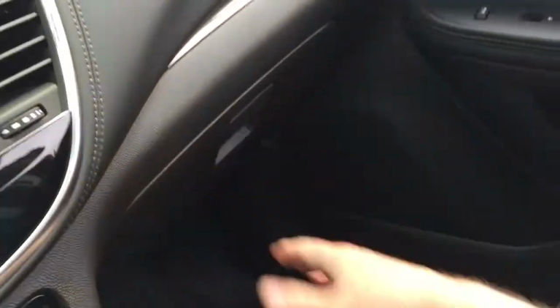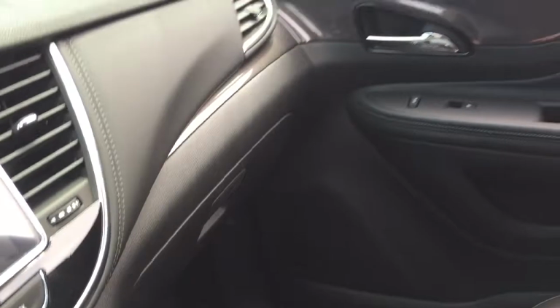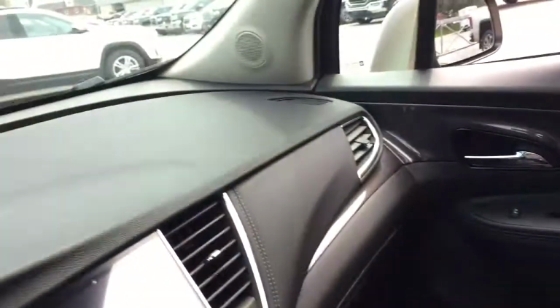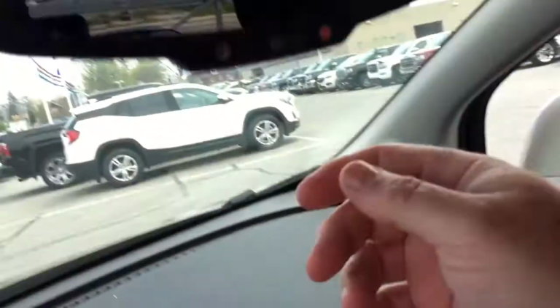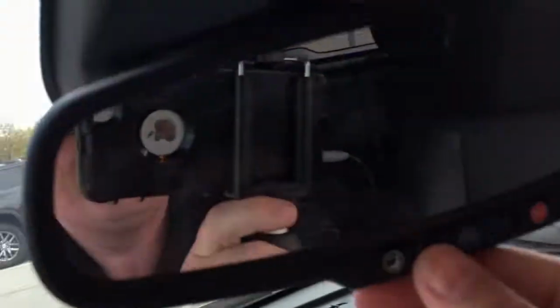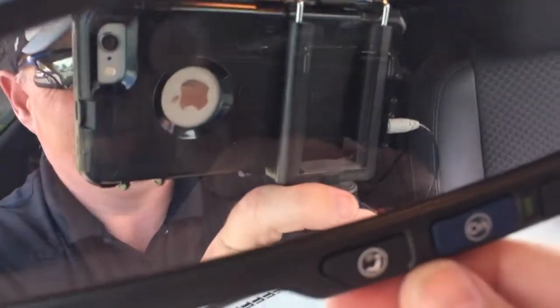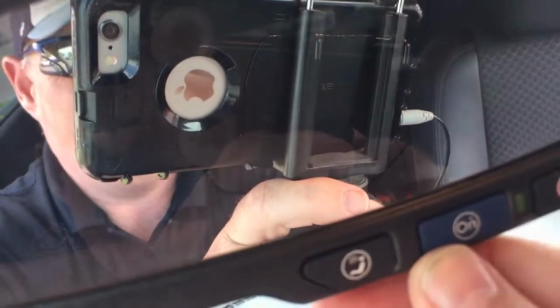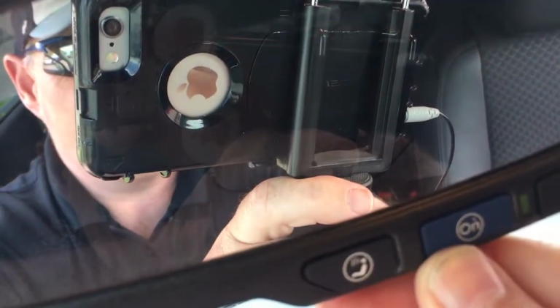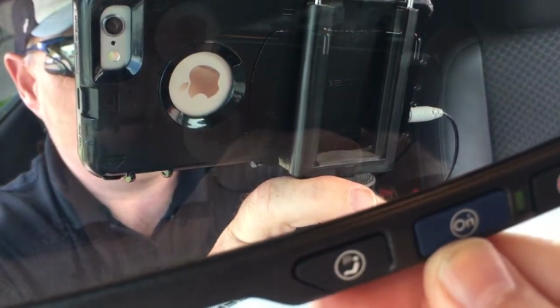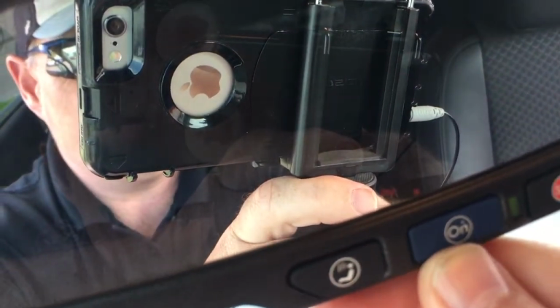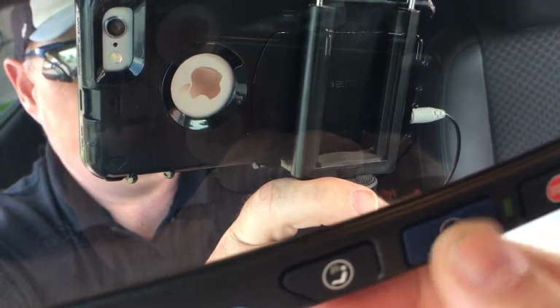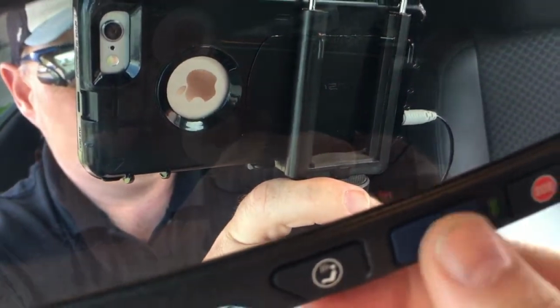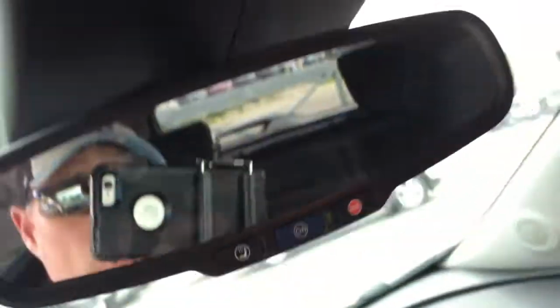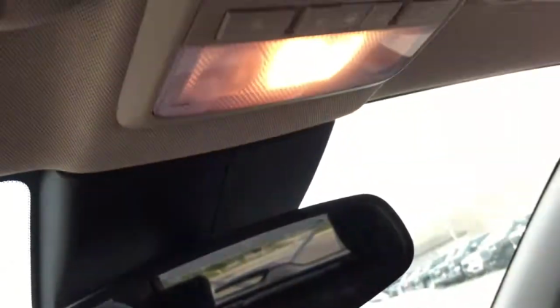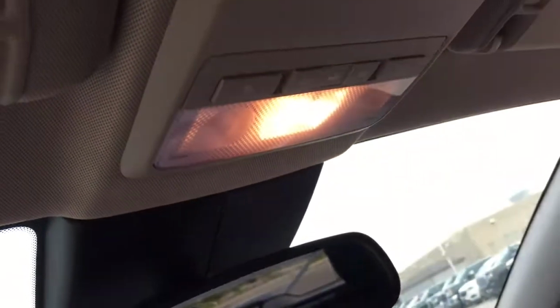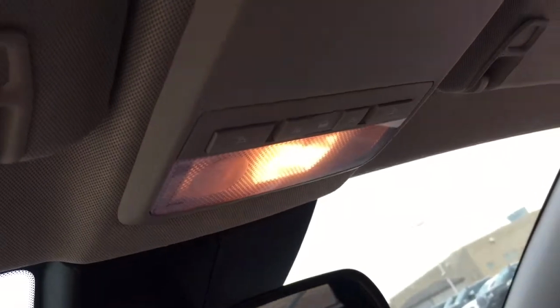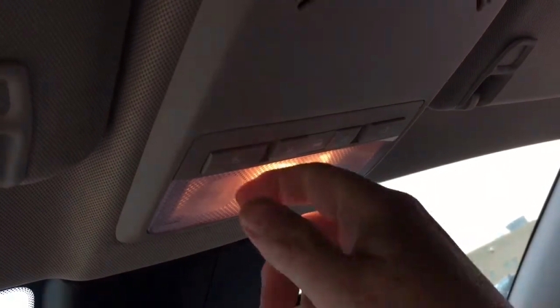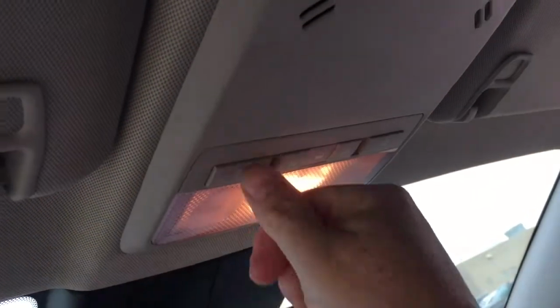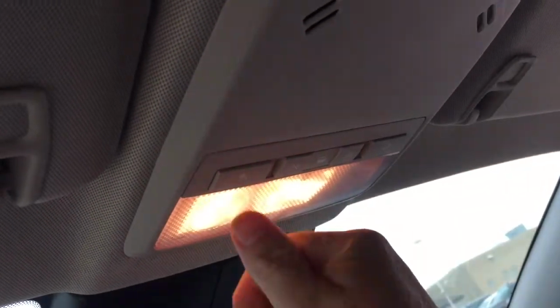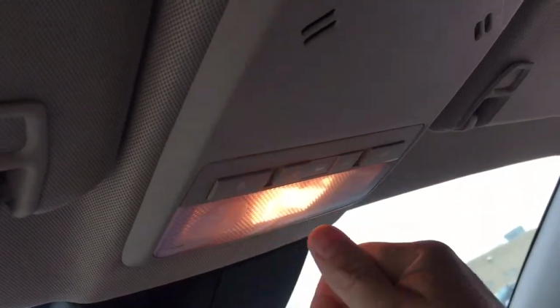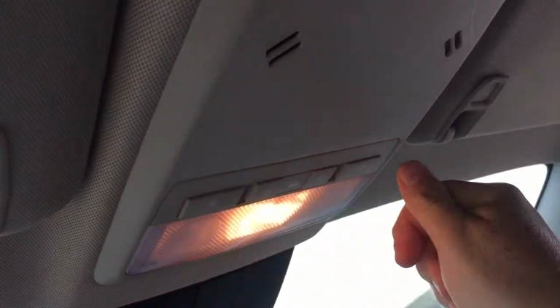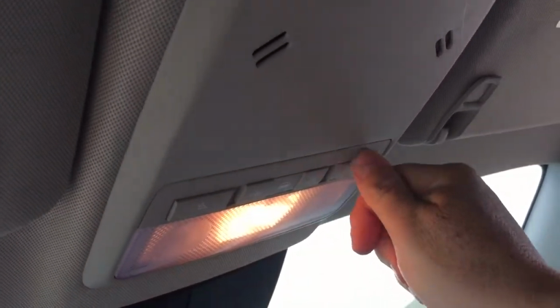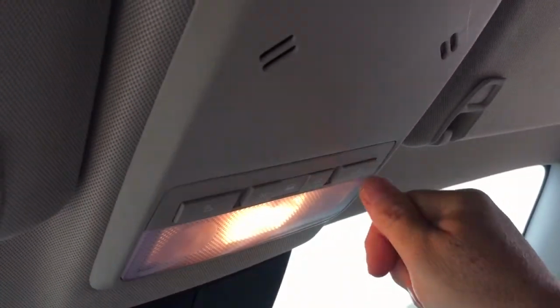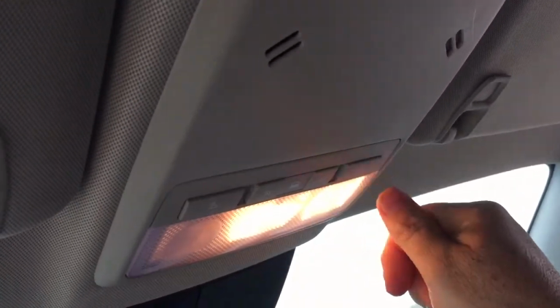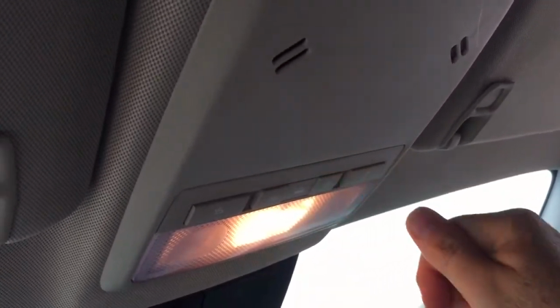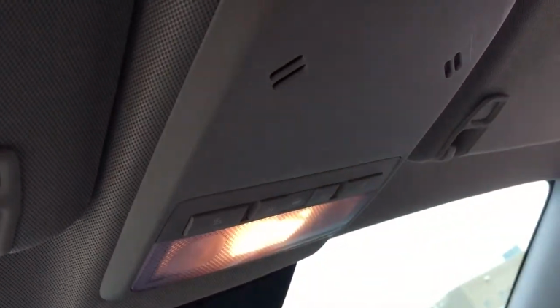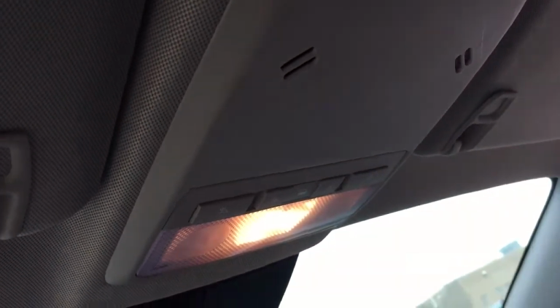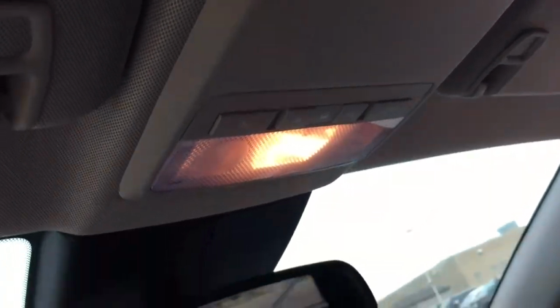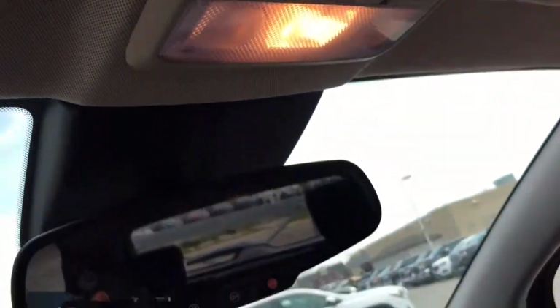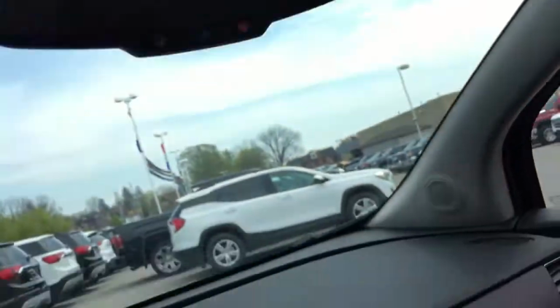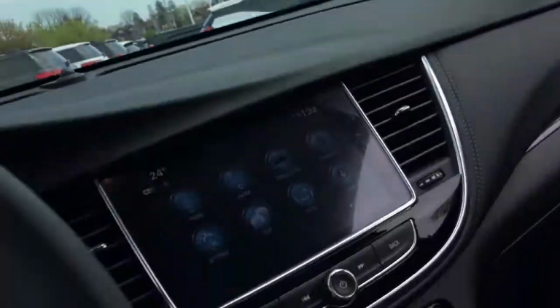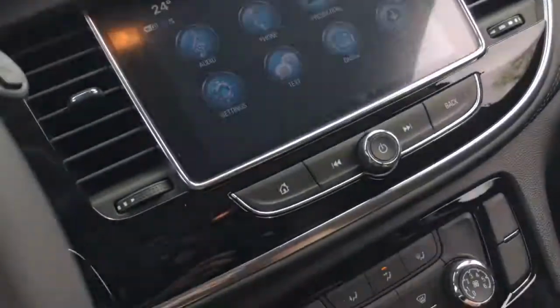There's a sizable glove box, and OnStar services are available to you just there once again at the rear view mirror. Above you have your LED lighting on and off.